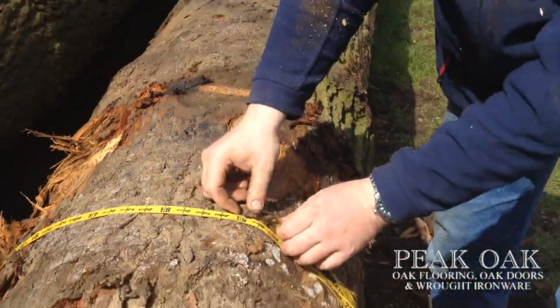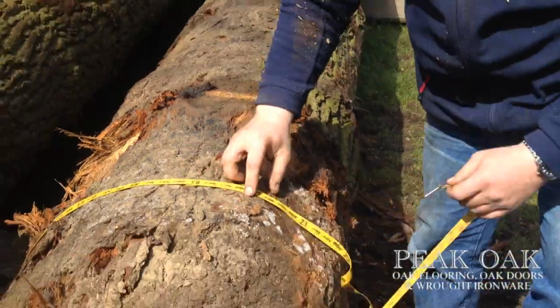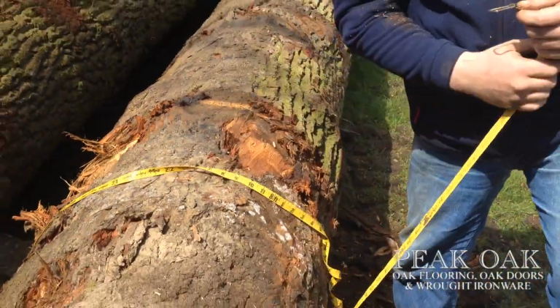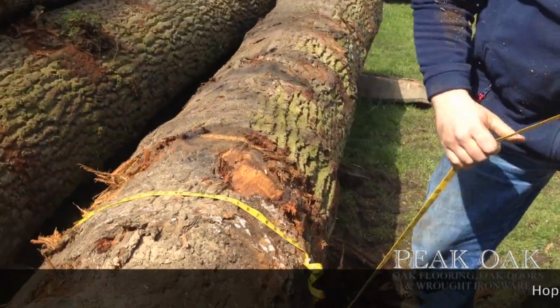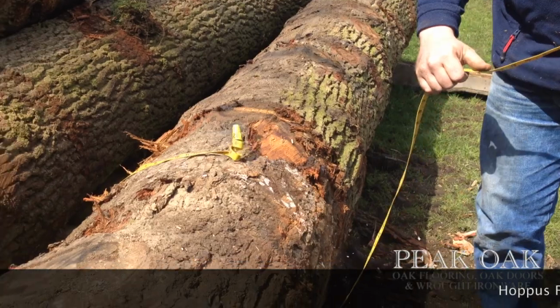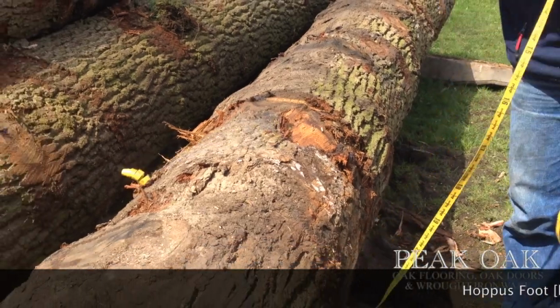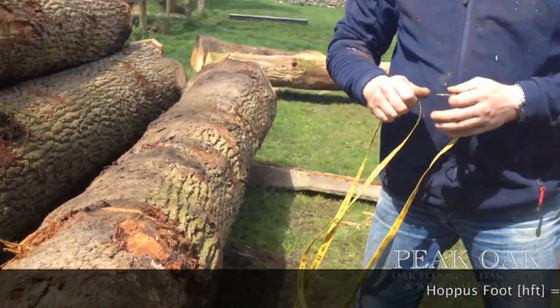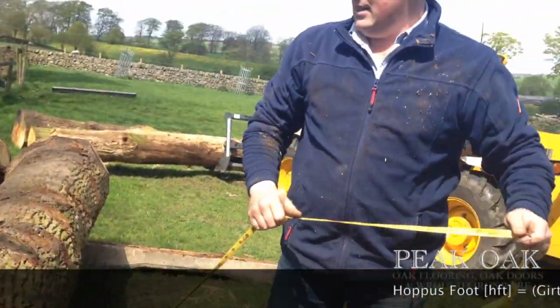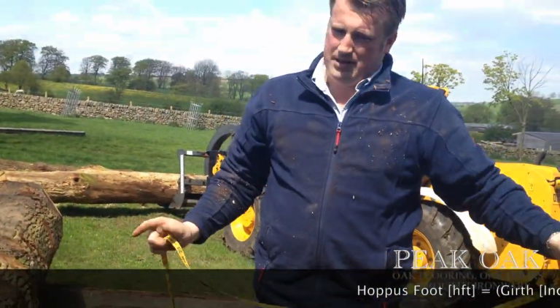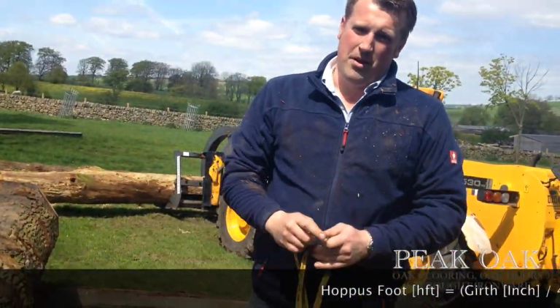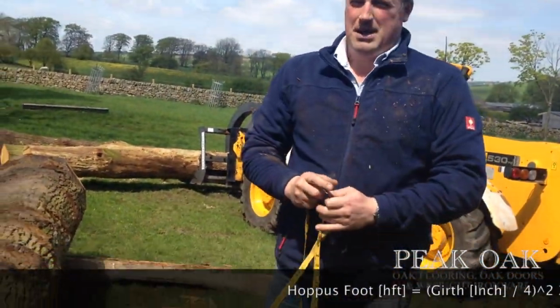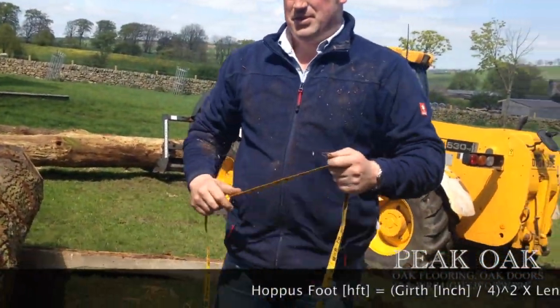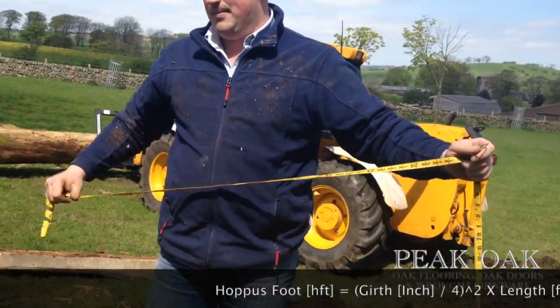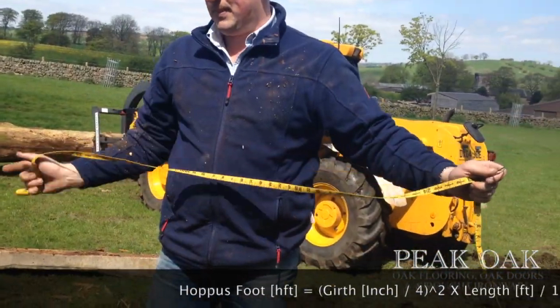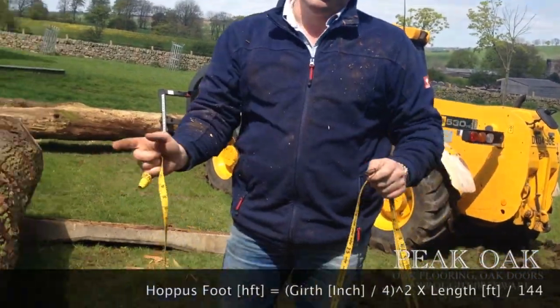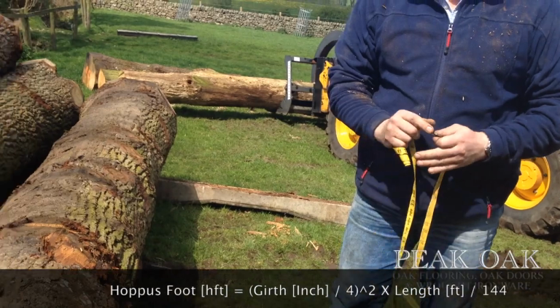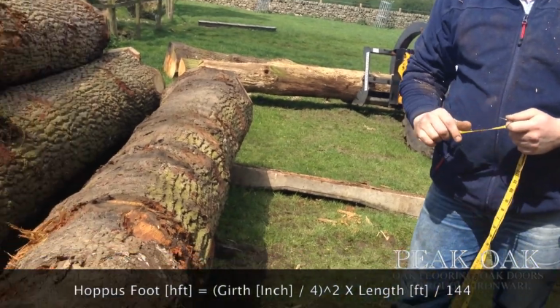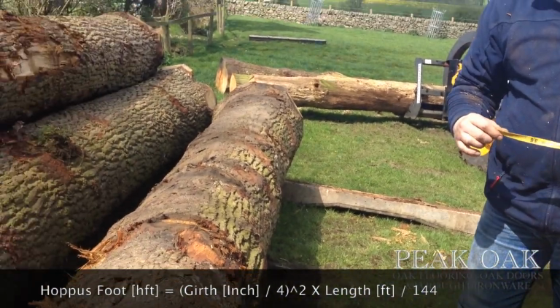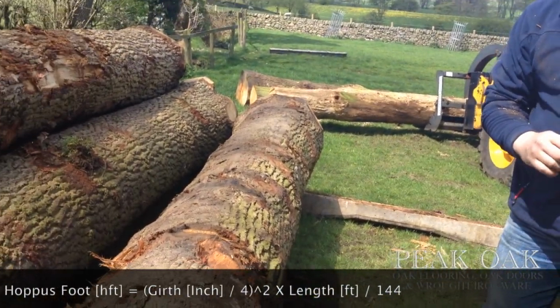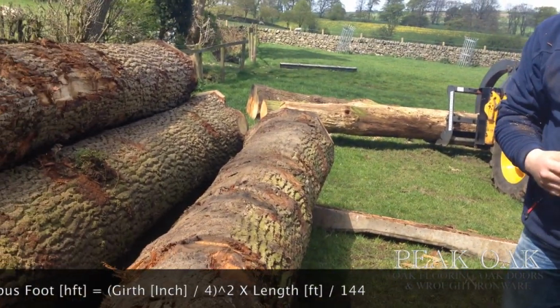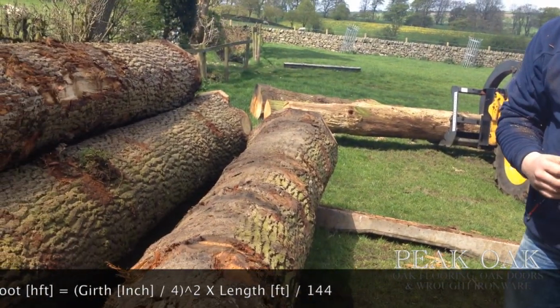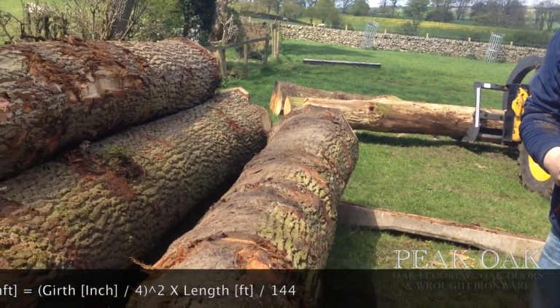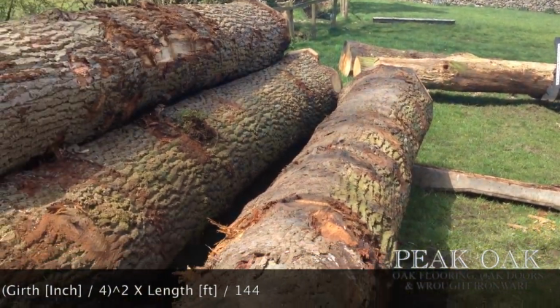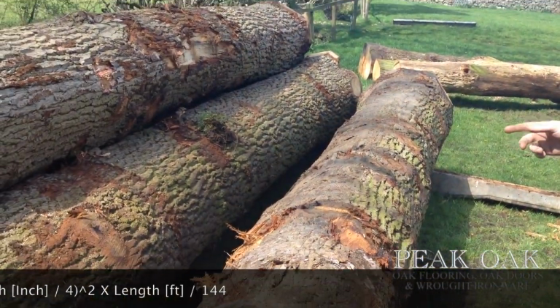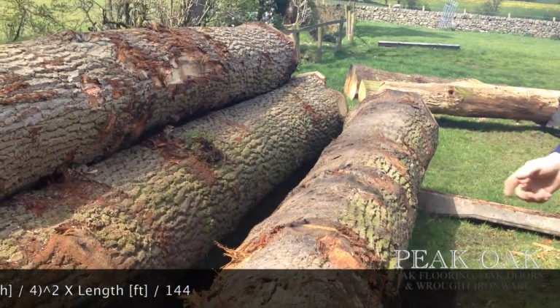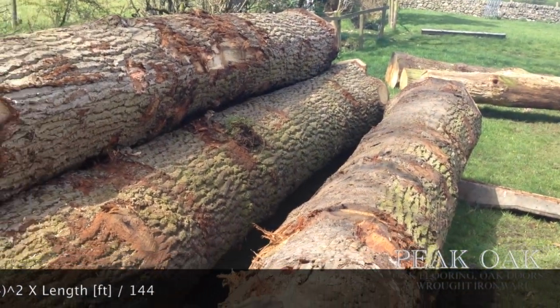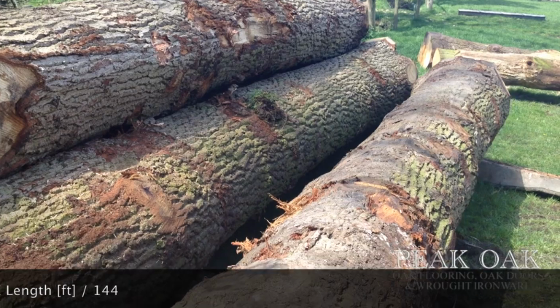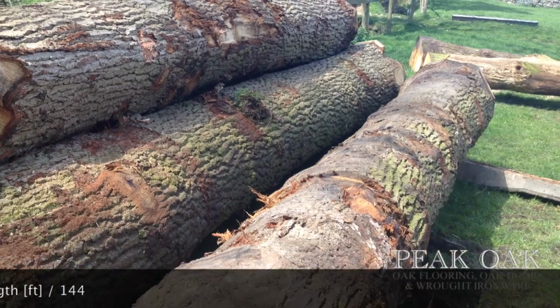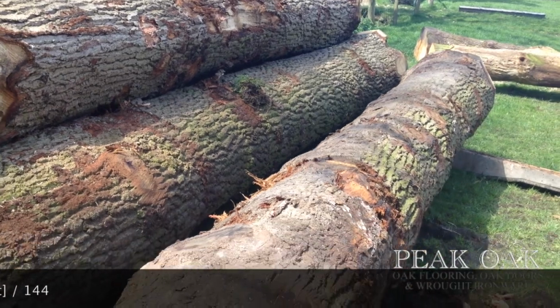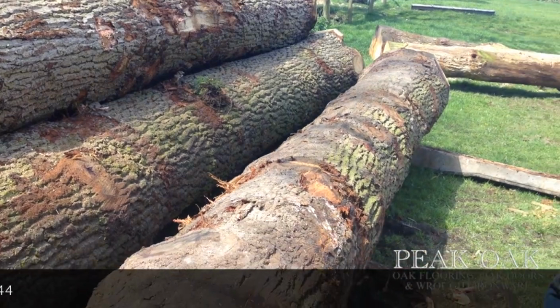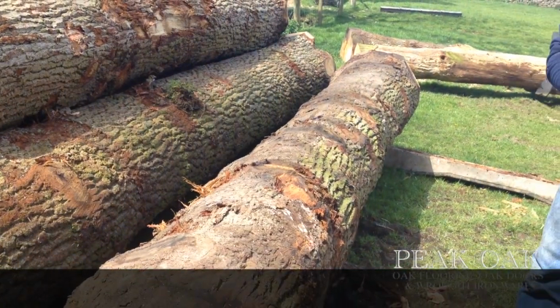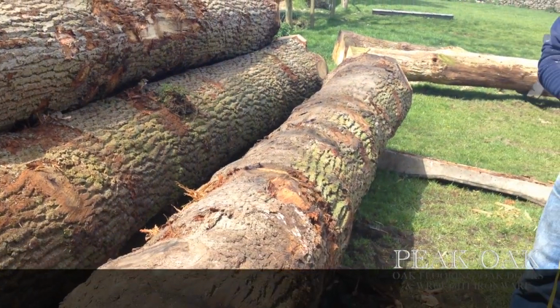So we've got both of those measurements. We have a table to calculate the hoppers foot that's in that tree, and that will give us the total.